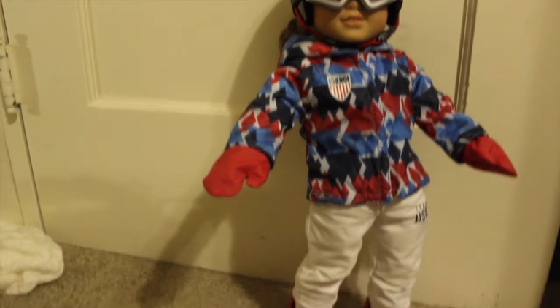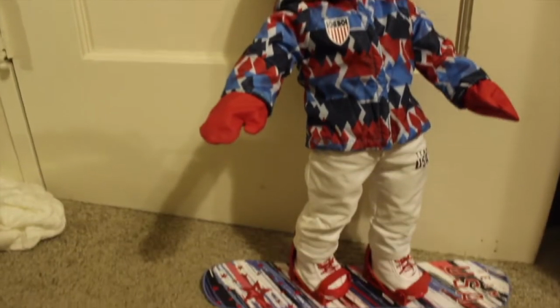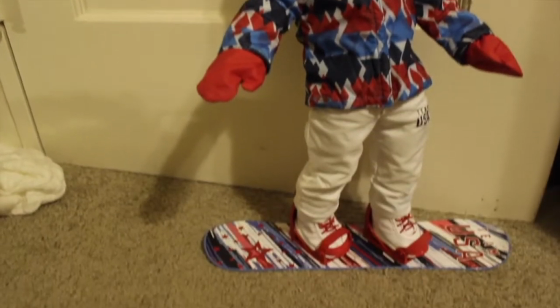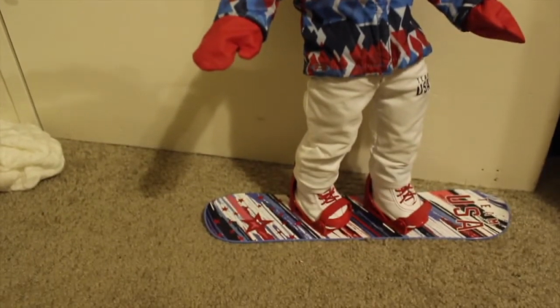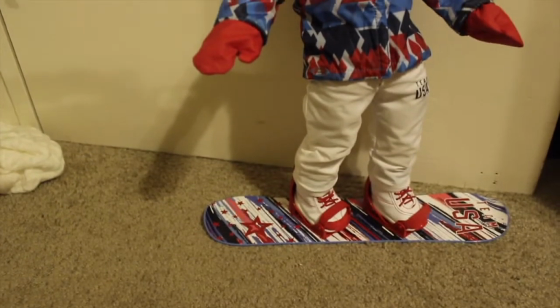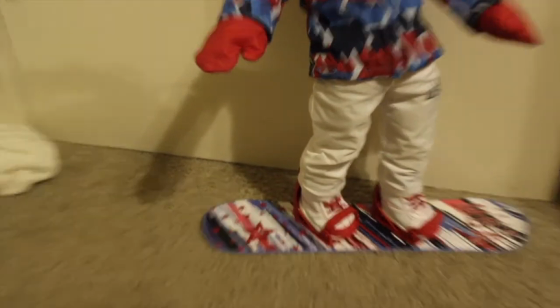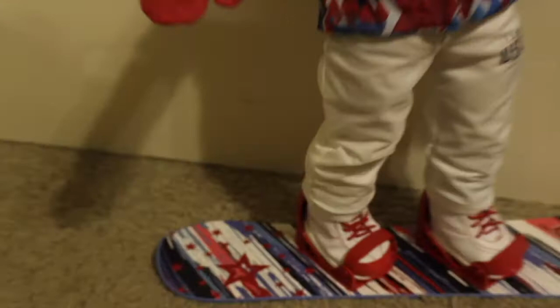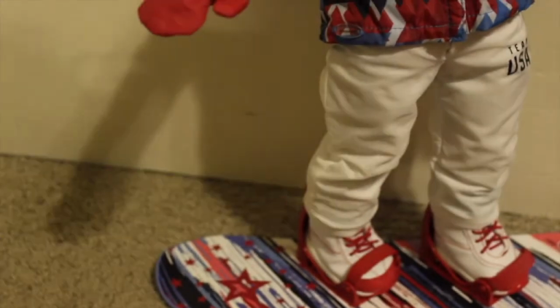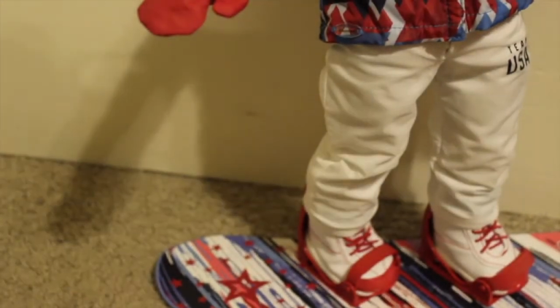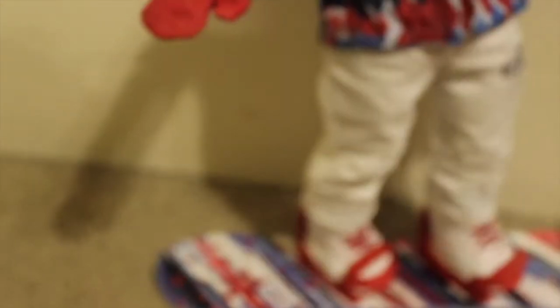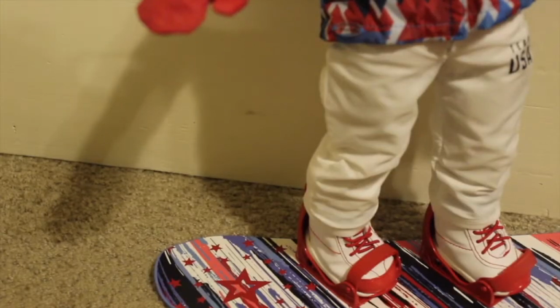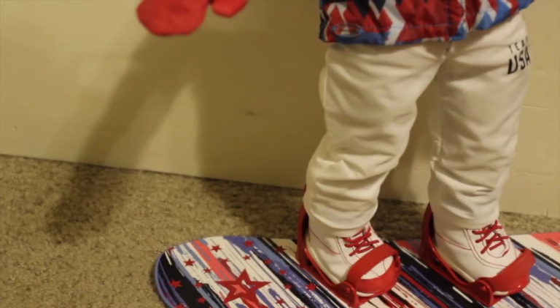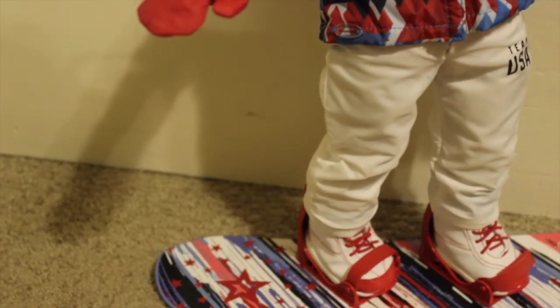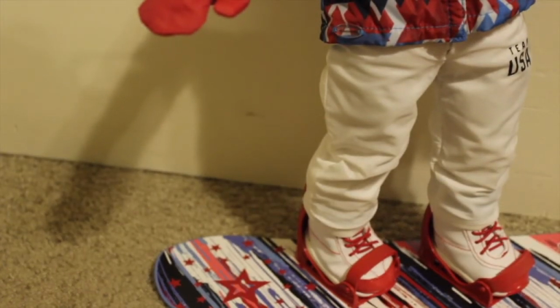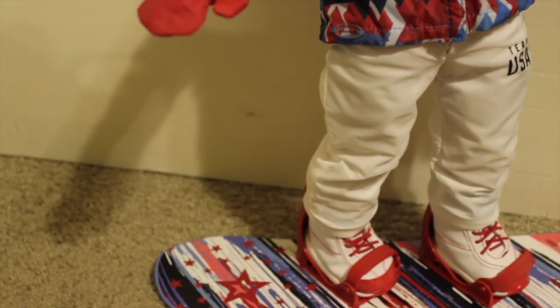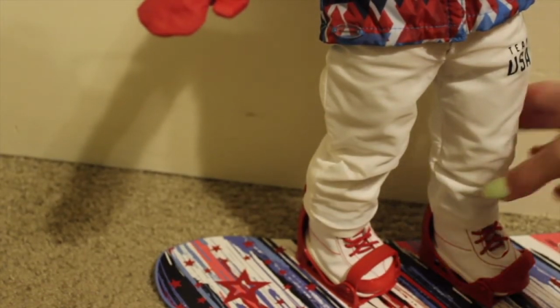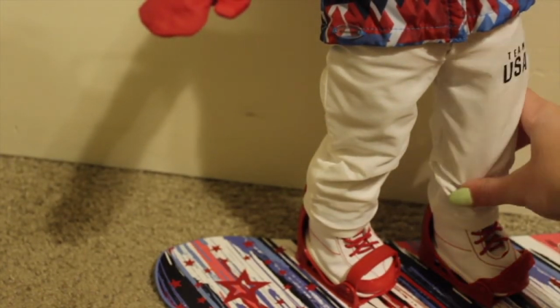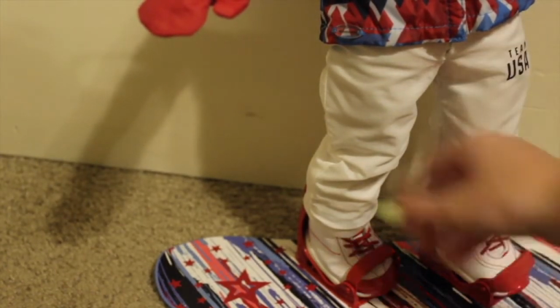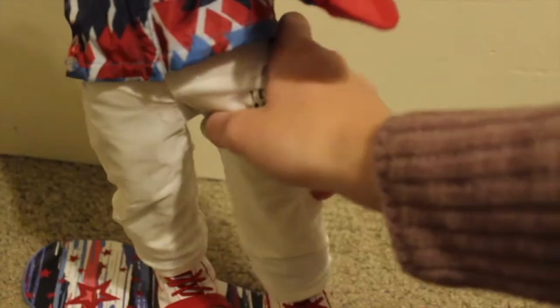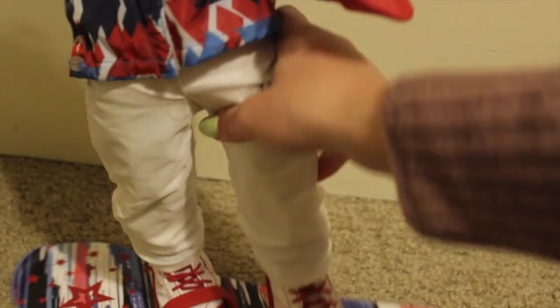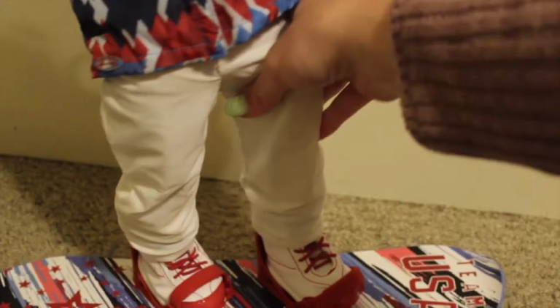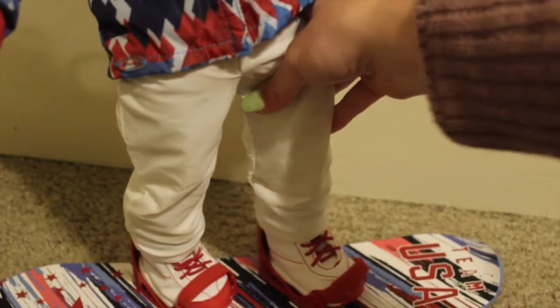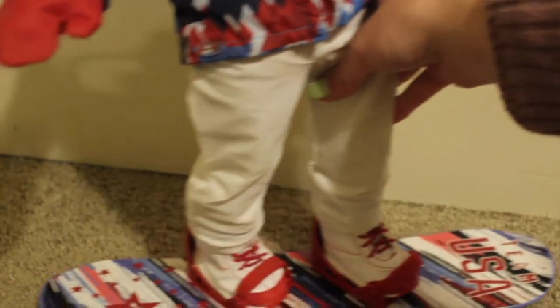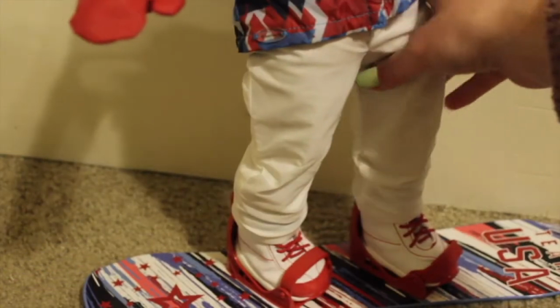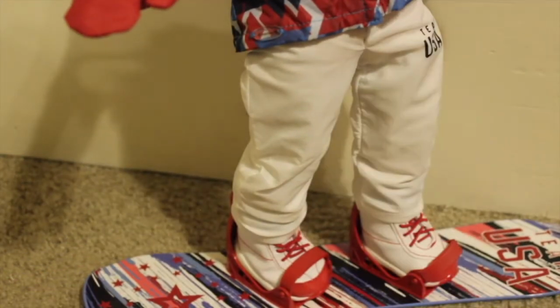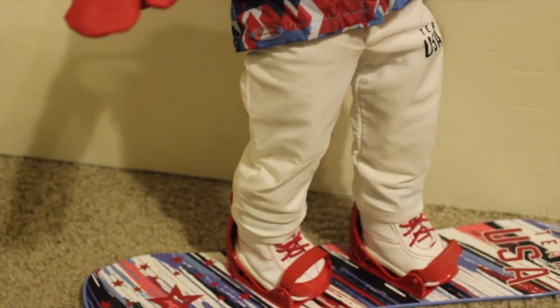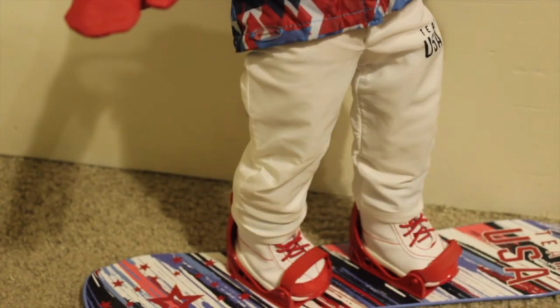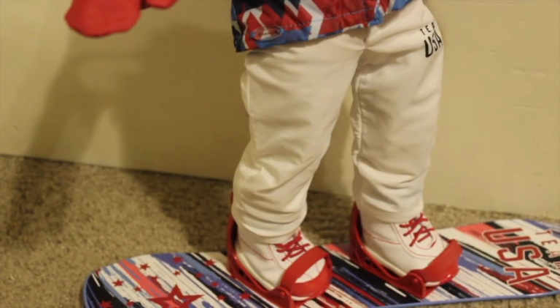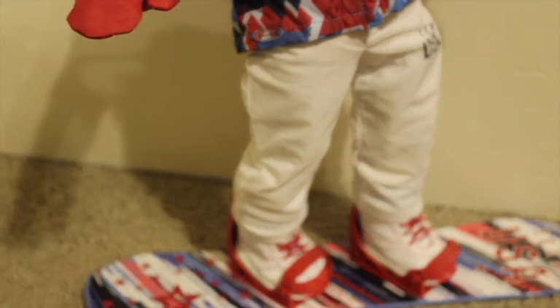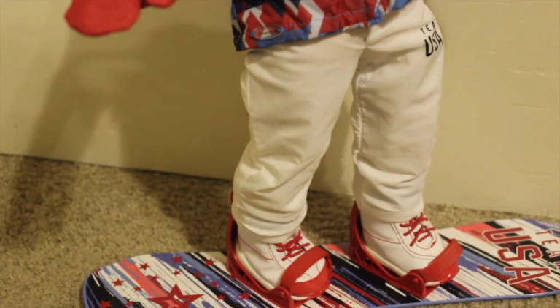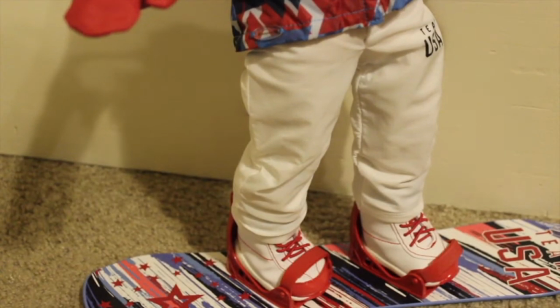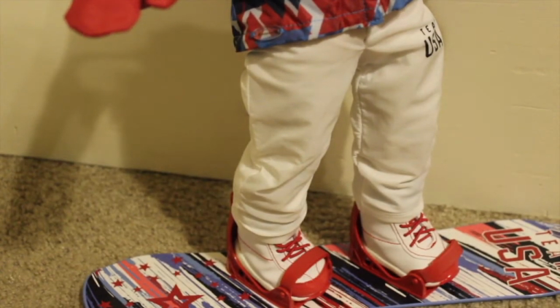I think the pants could be a tiny bit looser — they're pretty tight. I feel like her stance can be a little bit more comfortable, but it still looks pretty great.